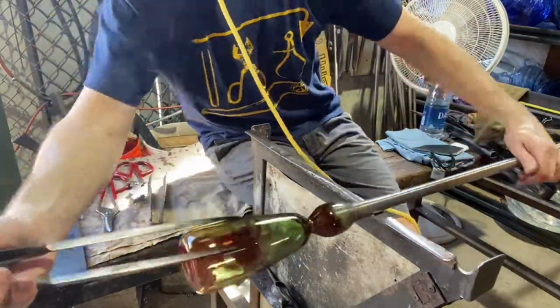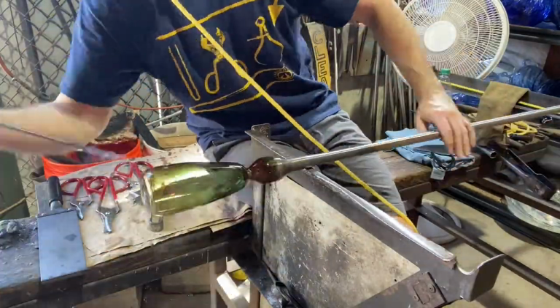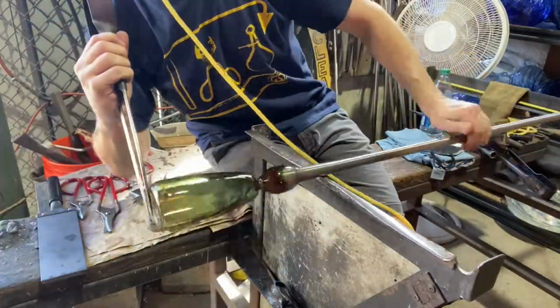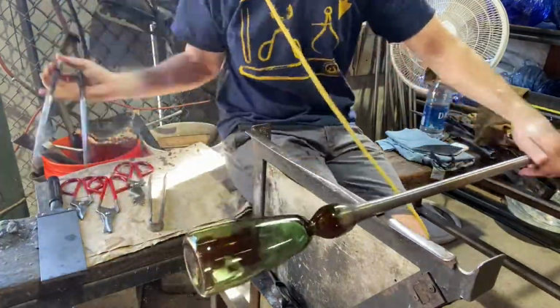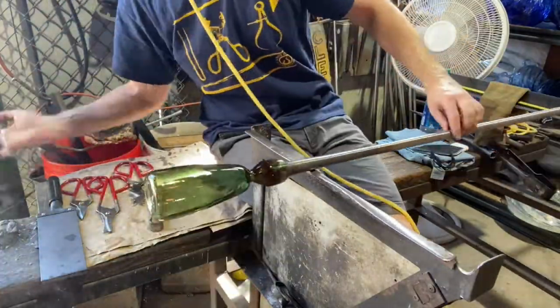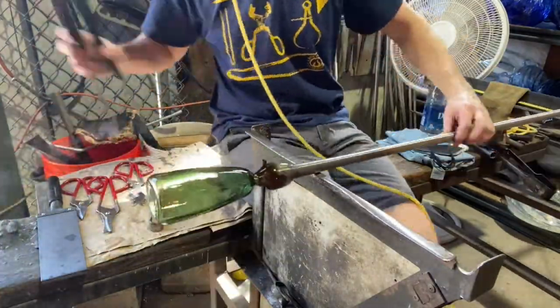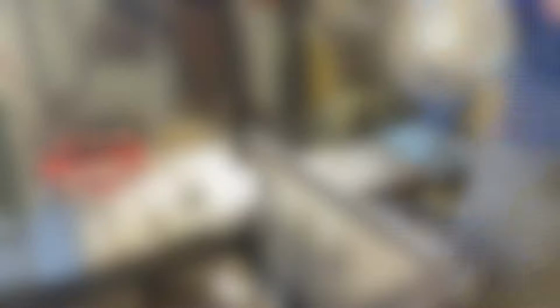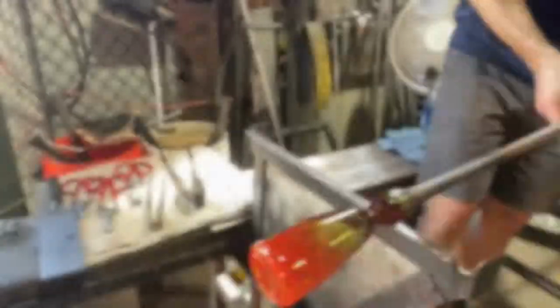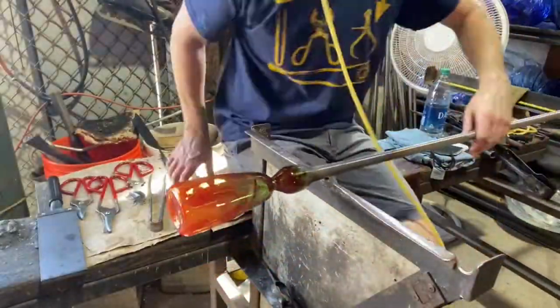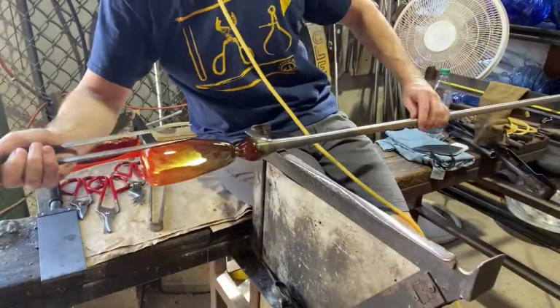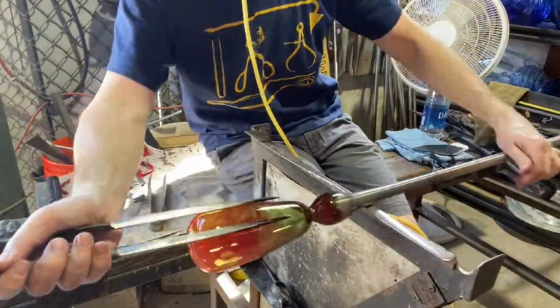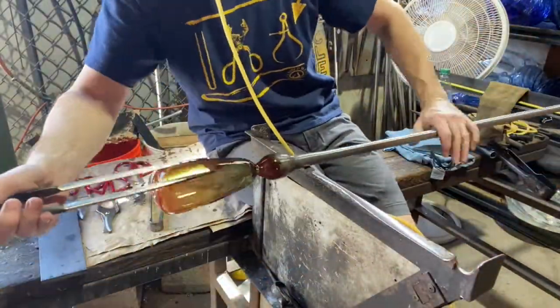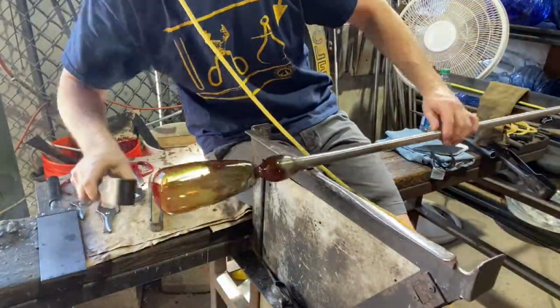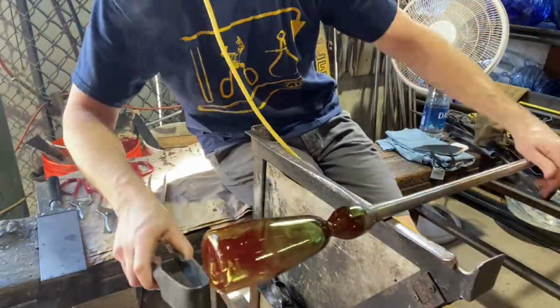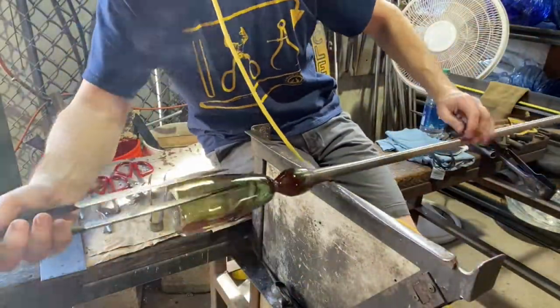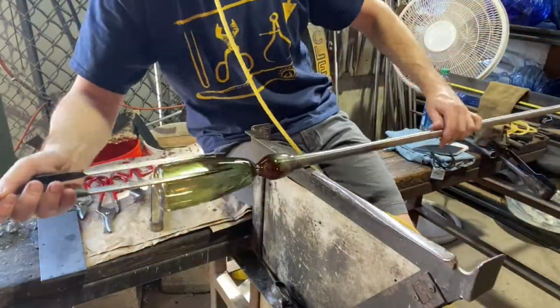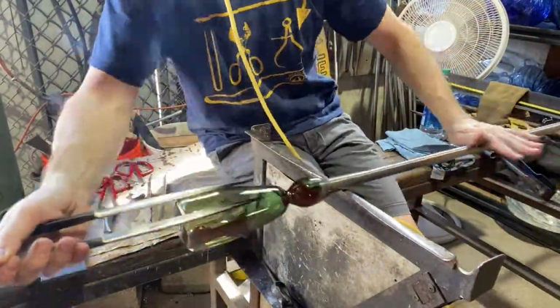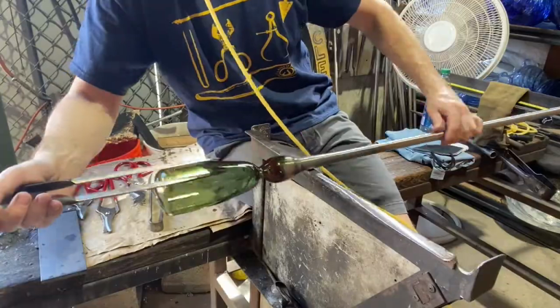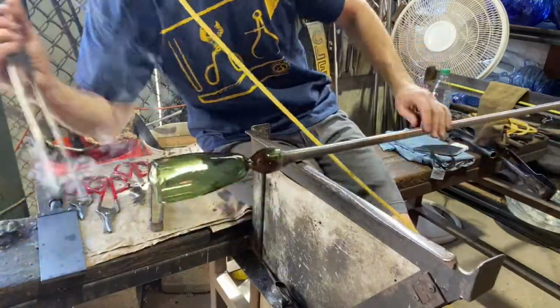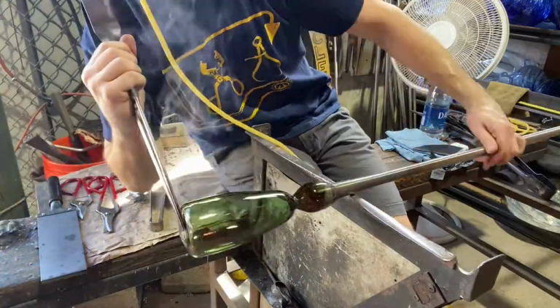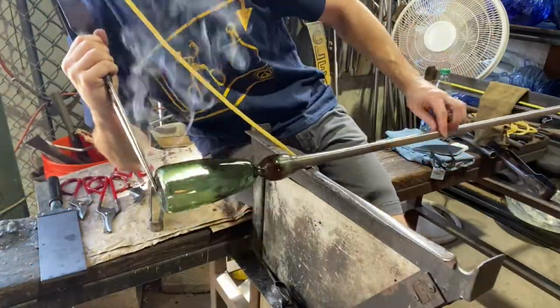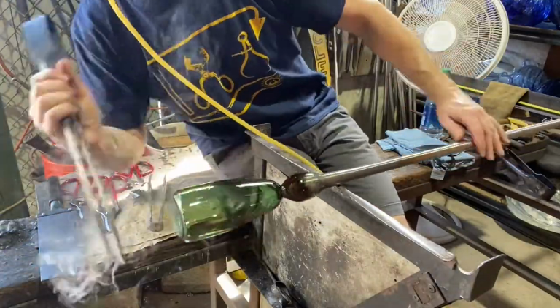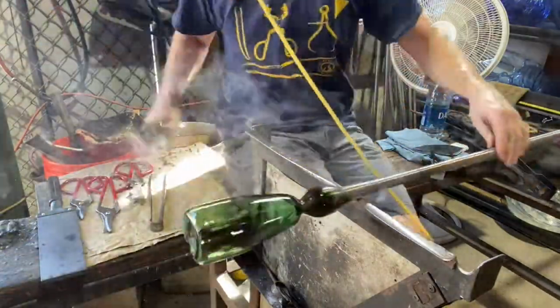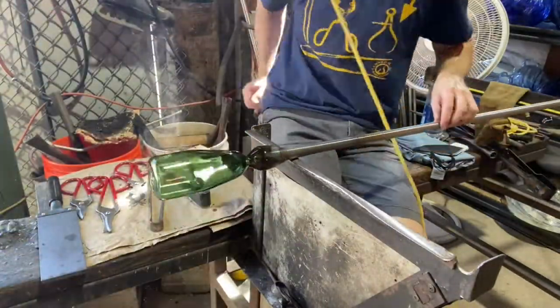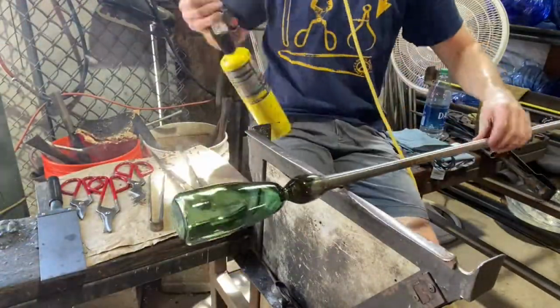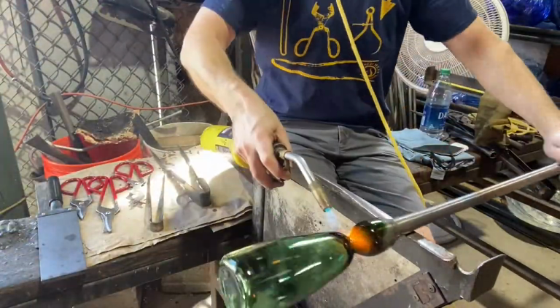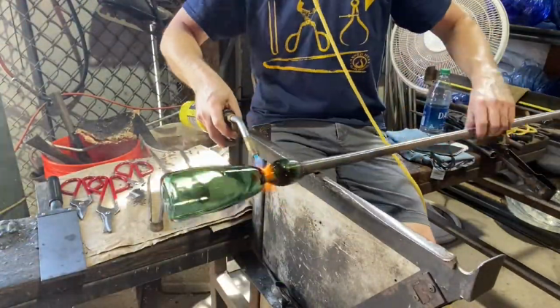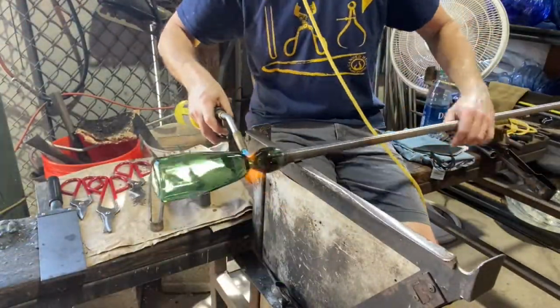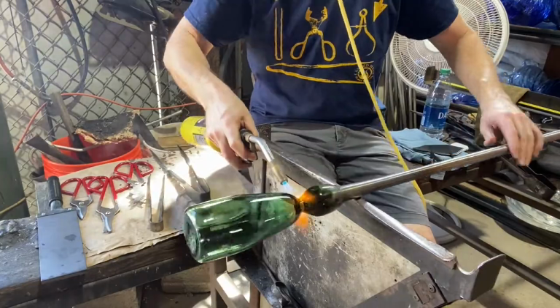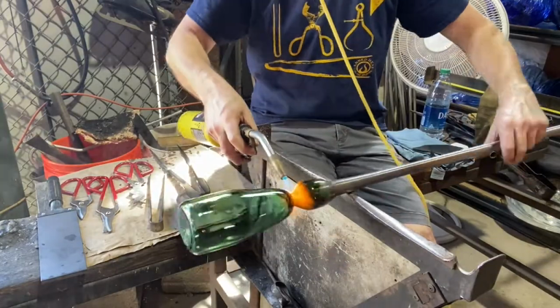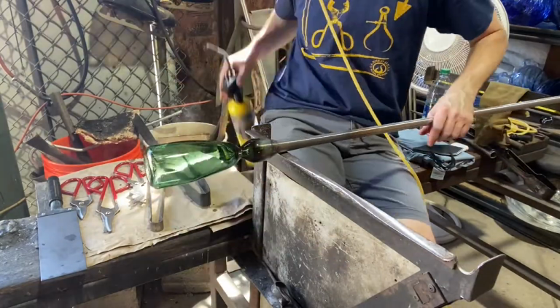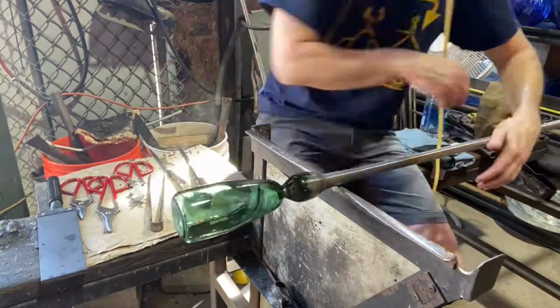So shaping up the sides of the glass, shaping up the bottom, and a couple of steps here just to make sure I get it where I want it. Now I've got to turn the piece over so I can work on the mouth. You get the bottom the way you want it, get the heat where you want it, and now I have to turn it over.